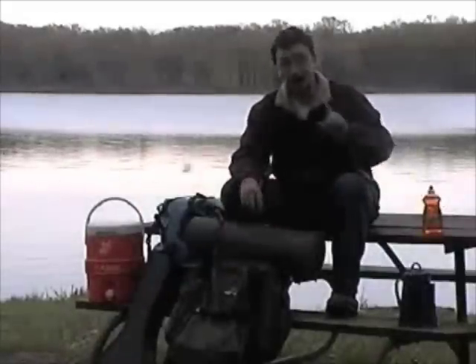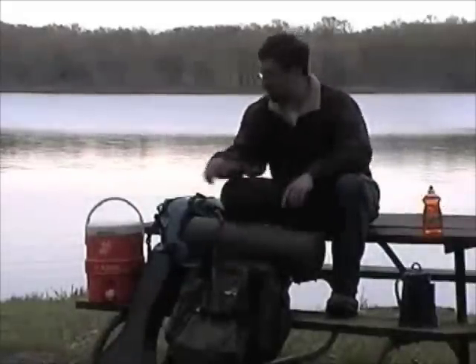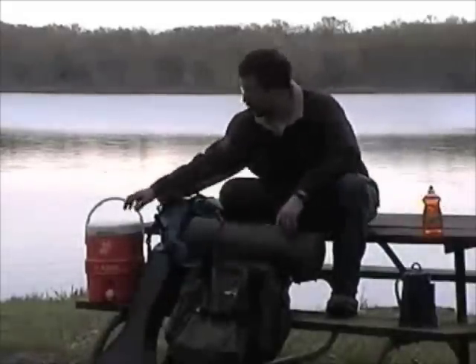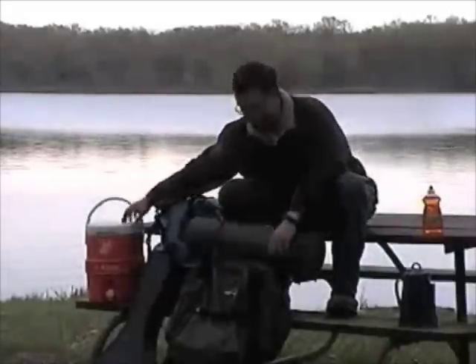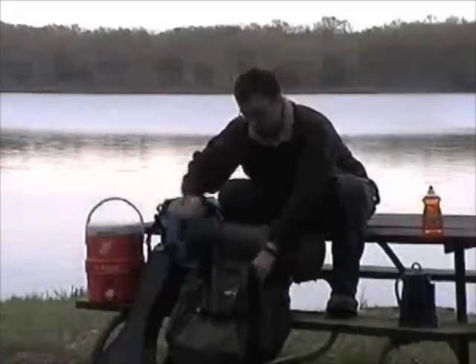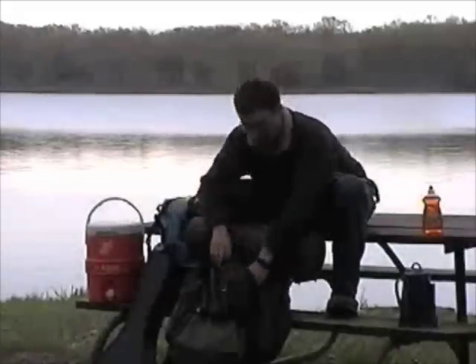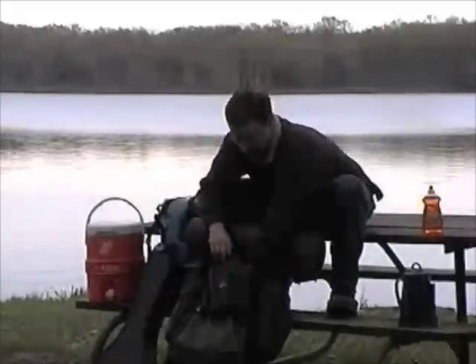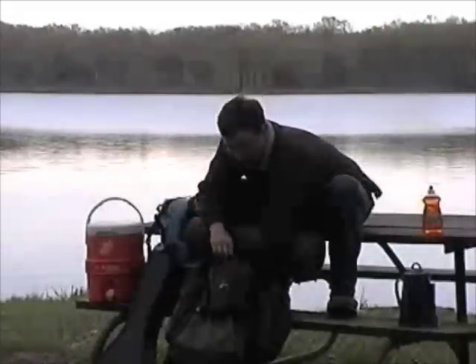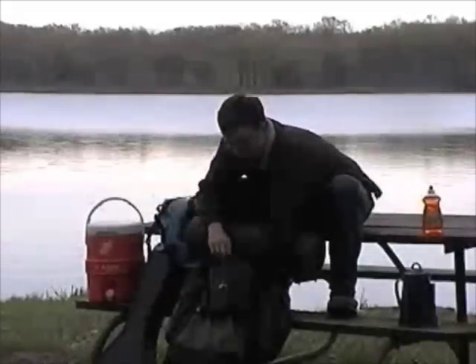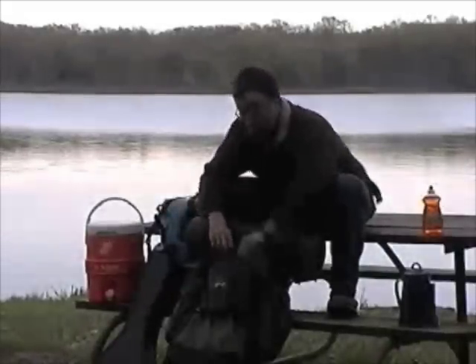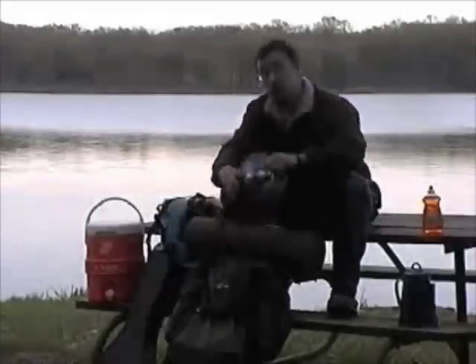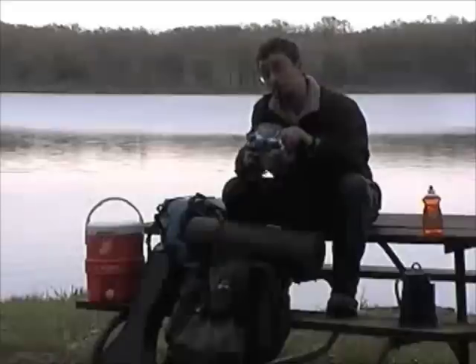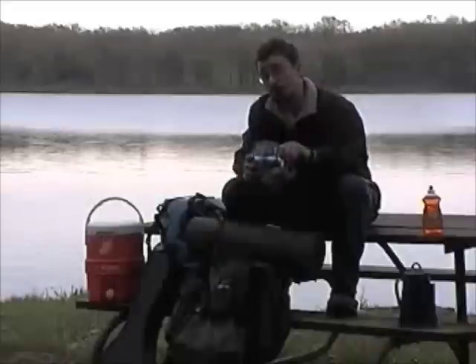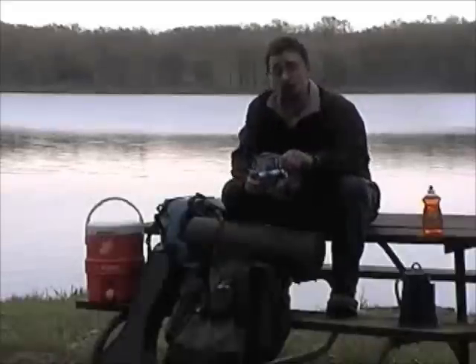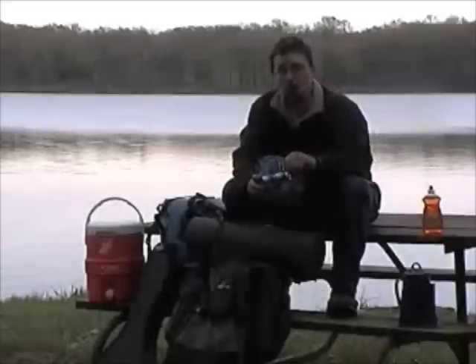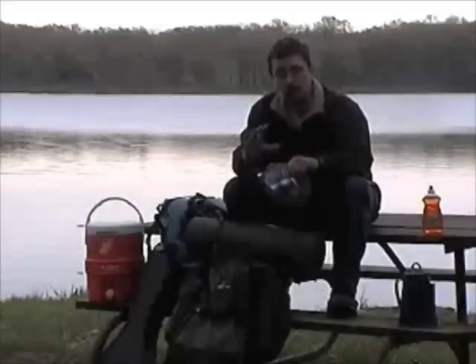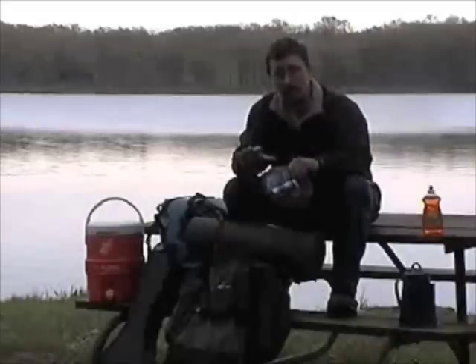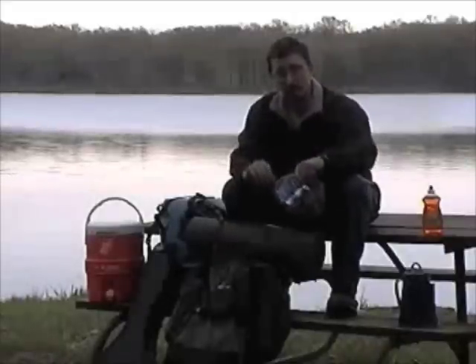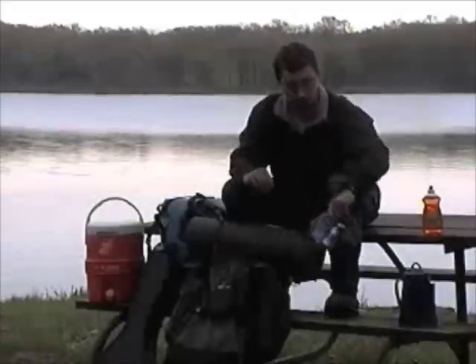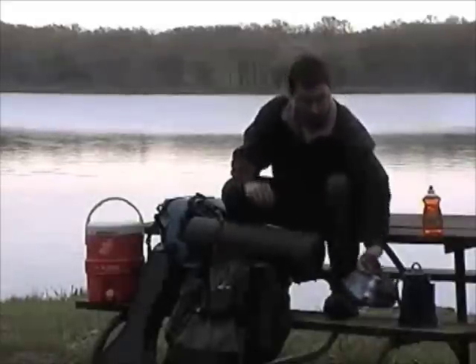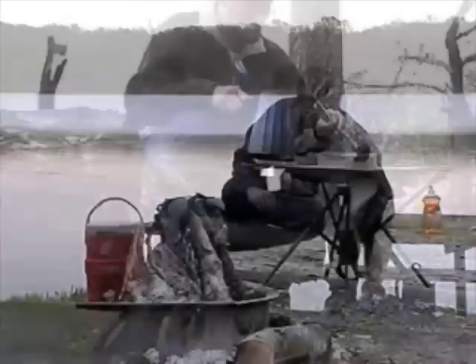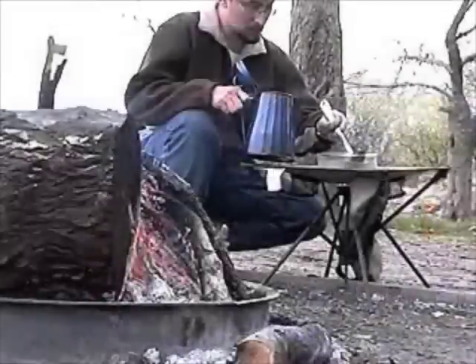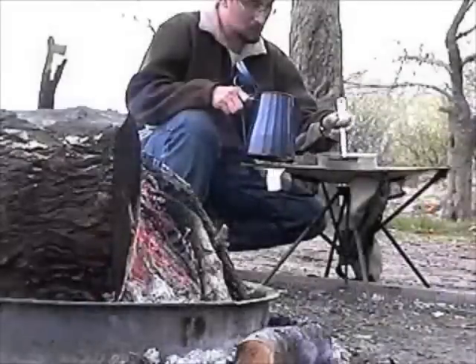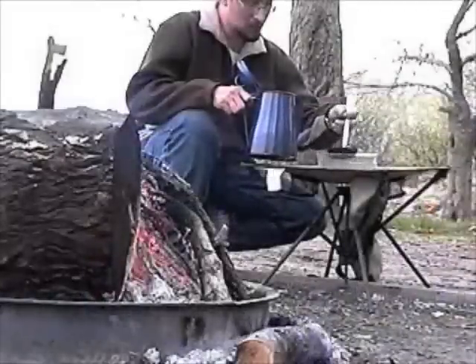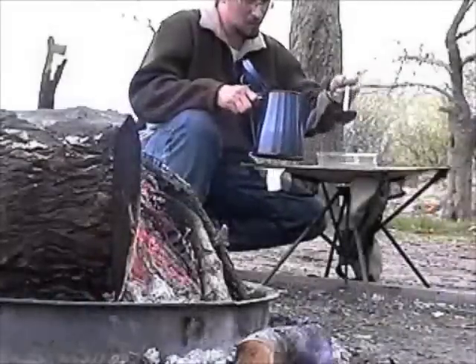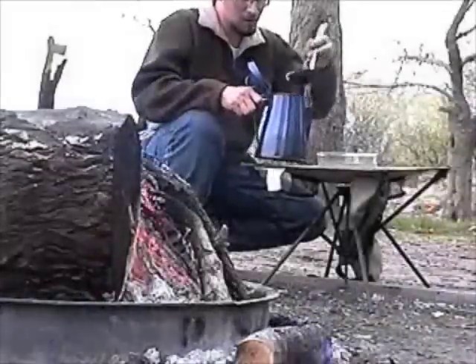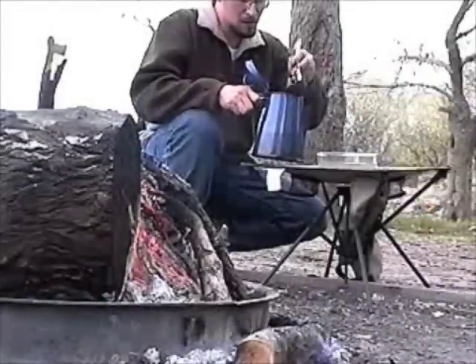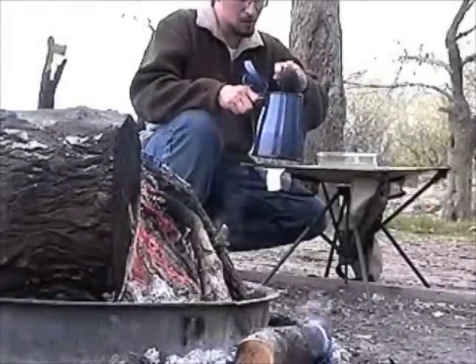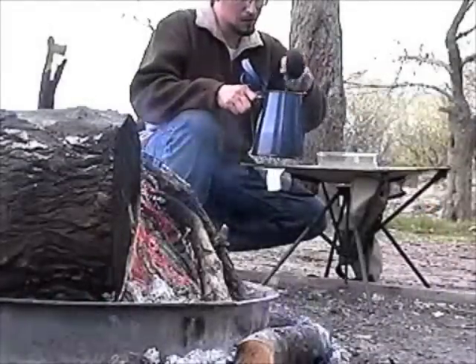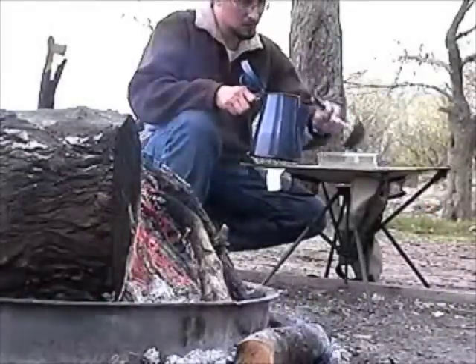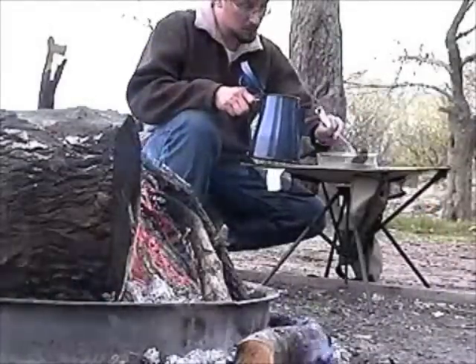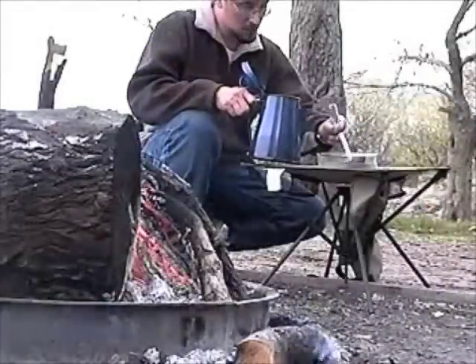Bring plenty of water on your camping trip, or make sure you purify any water that you obtain at the campsite. Even clear water can contain microscopic, disease-causing bugs.